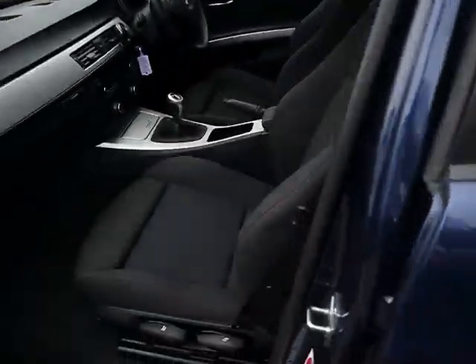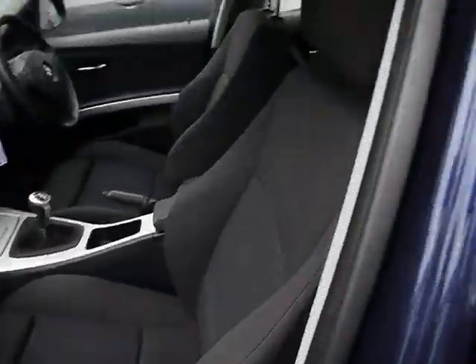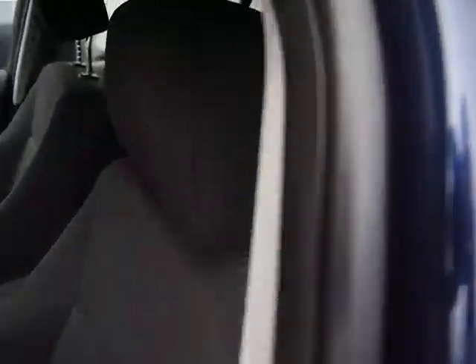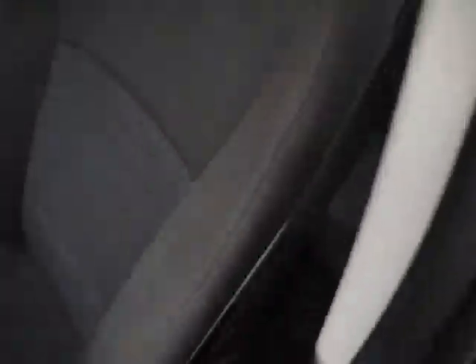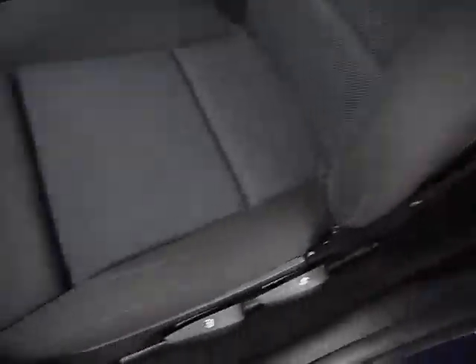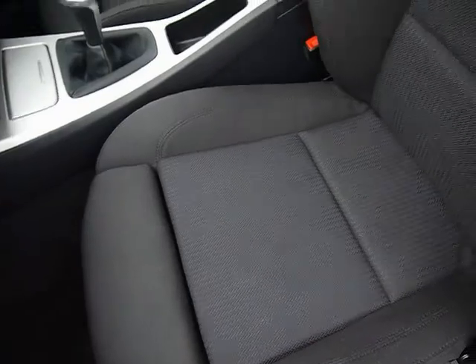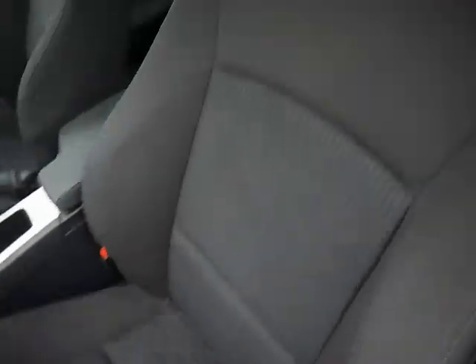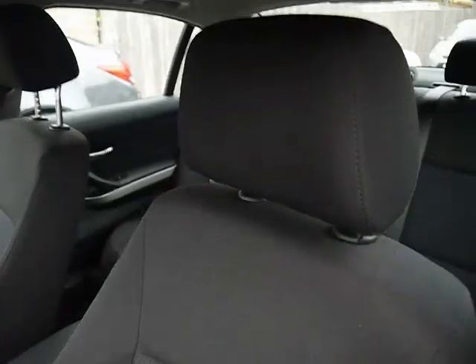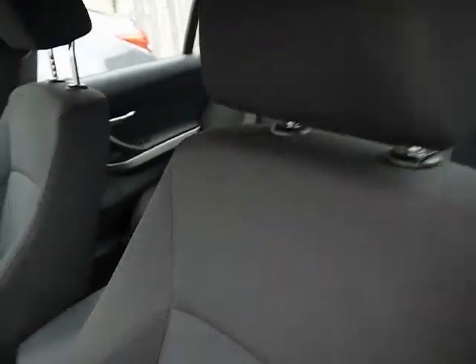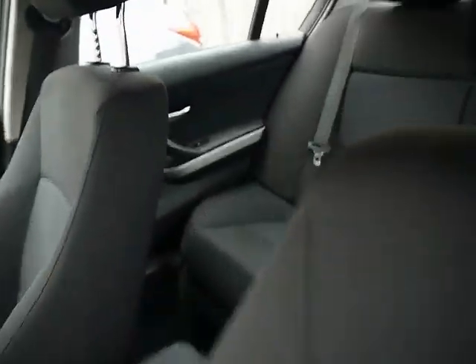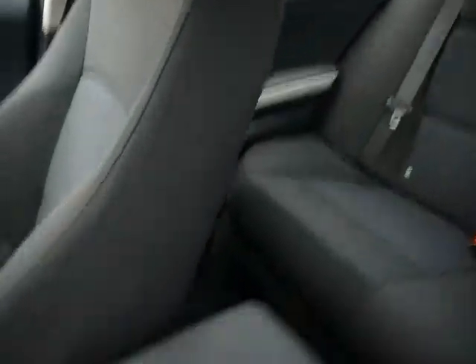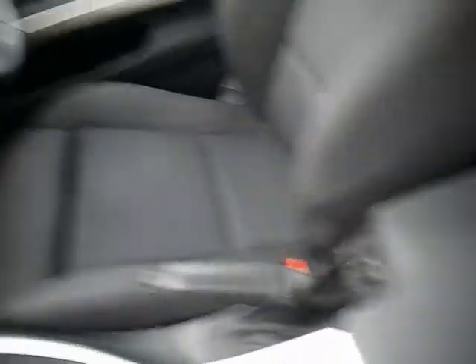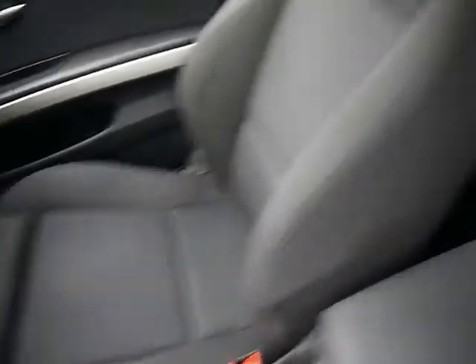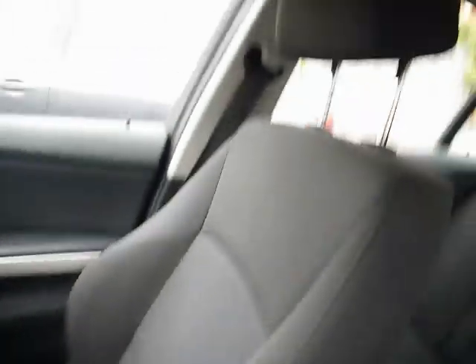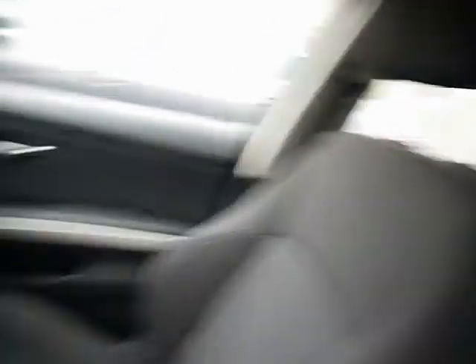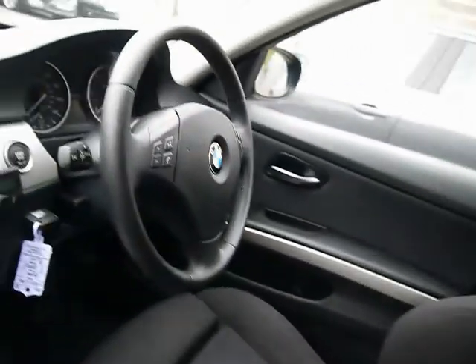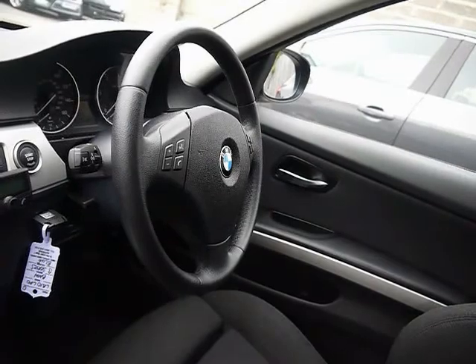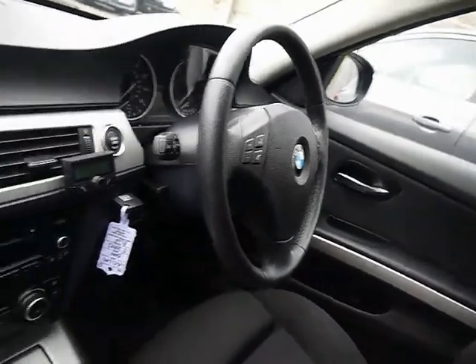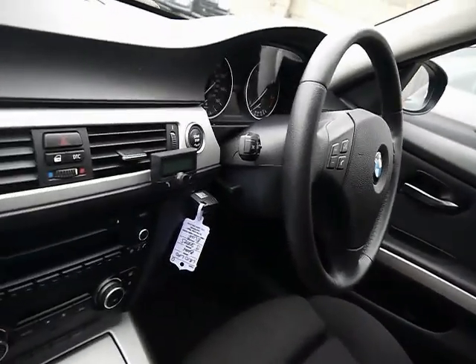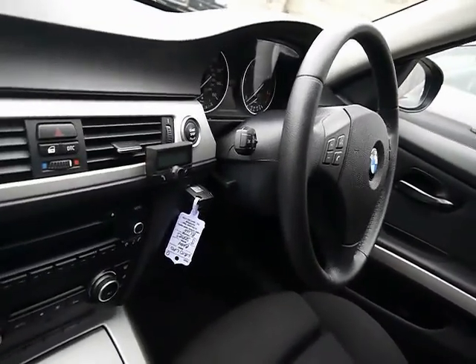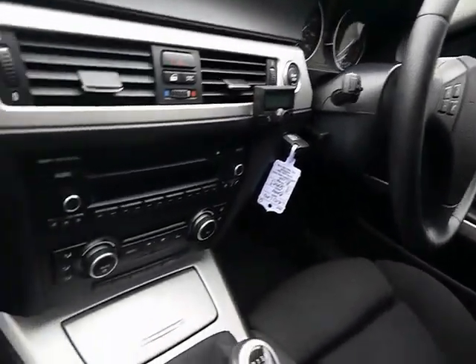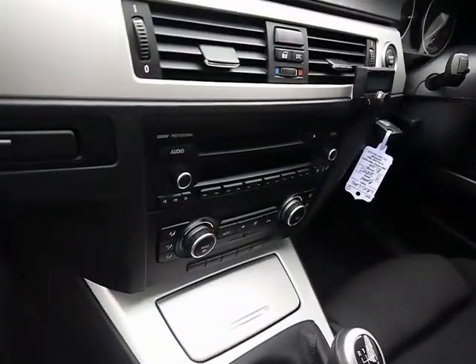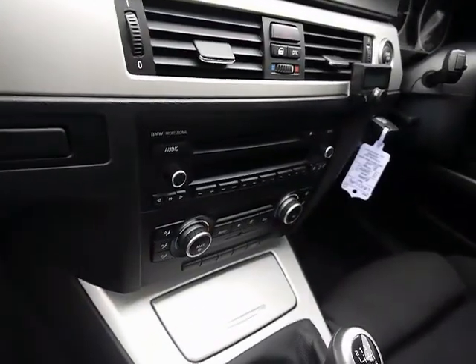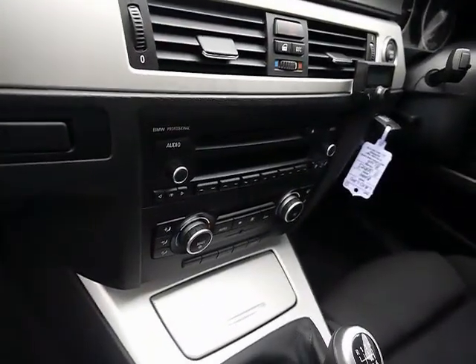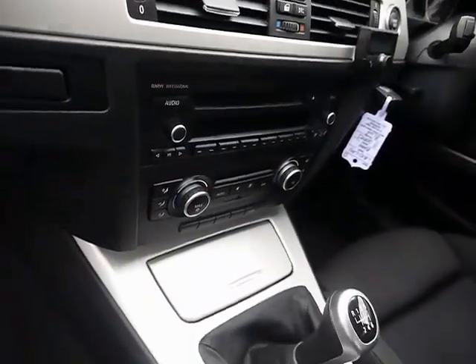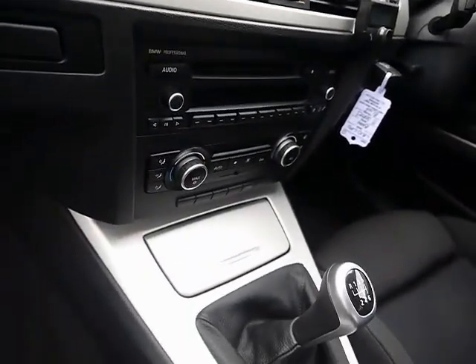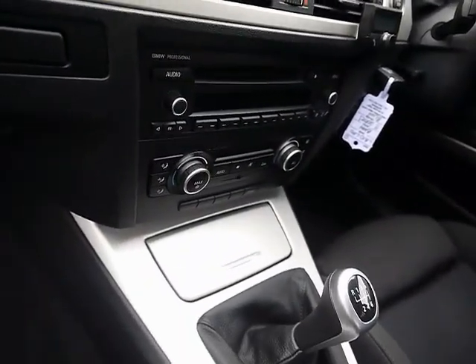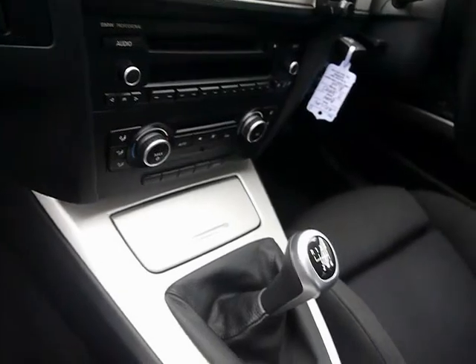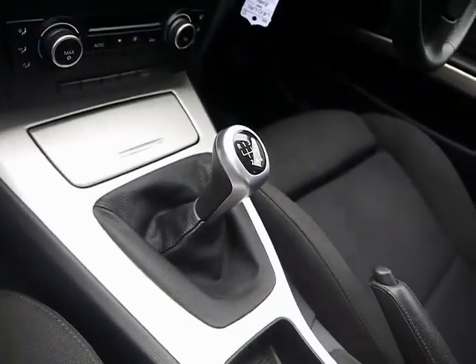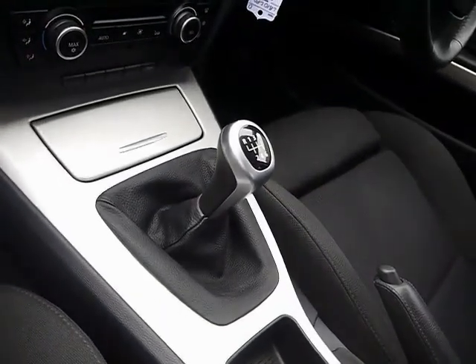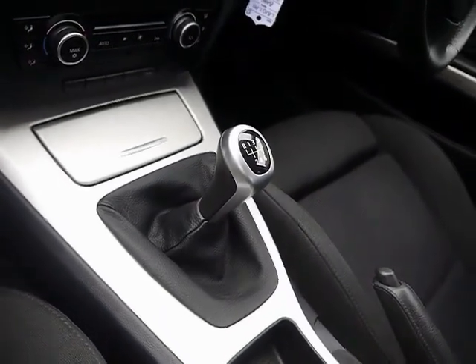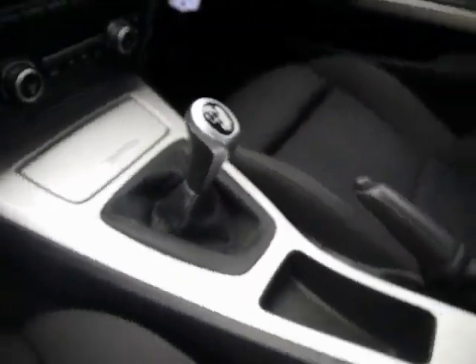Inside the car, full cloth interior, all in great condition. Multi-function steering wheel, Parrot Bluetooth kit, CD radio with auxiliary input, dual-zone climate control, six-speed manual gearbox.